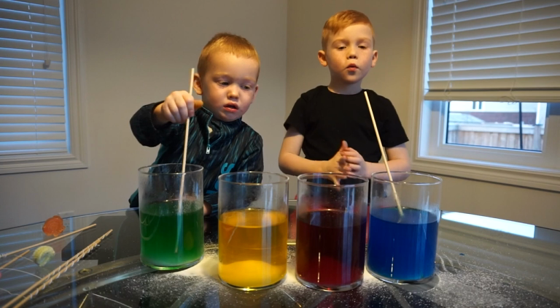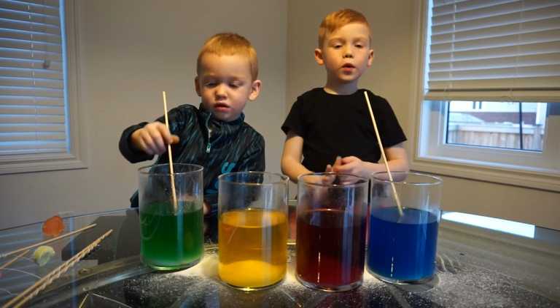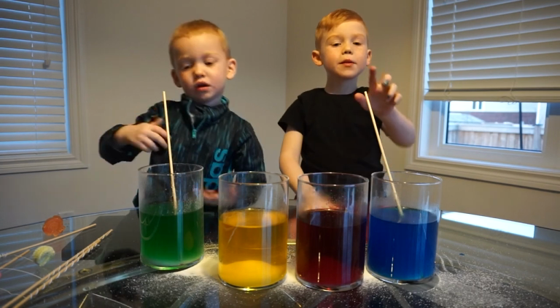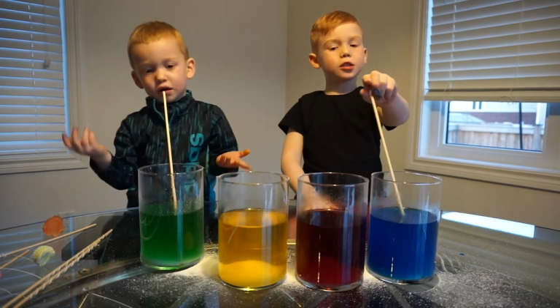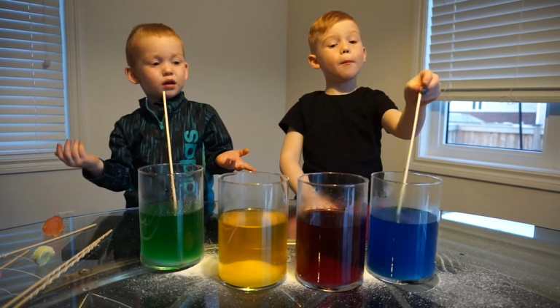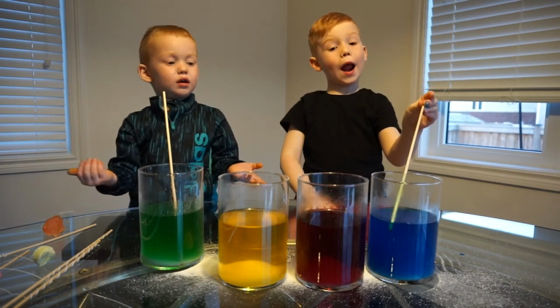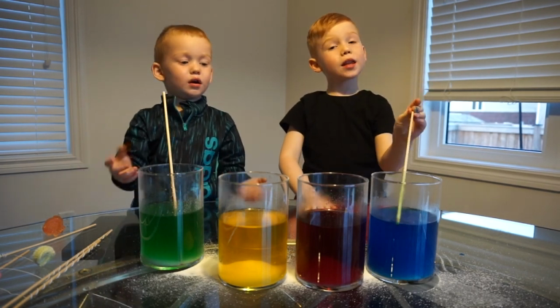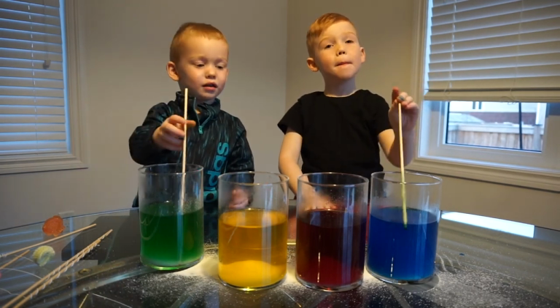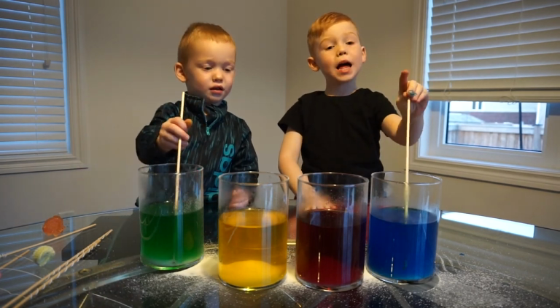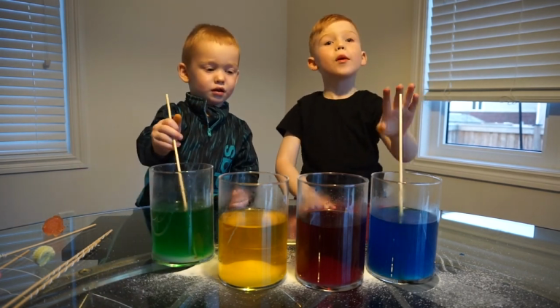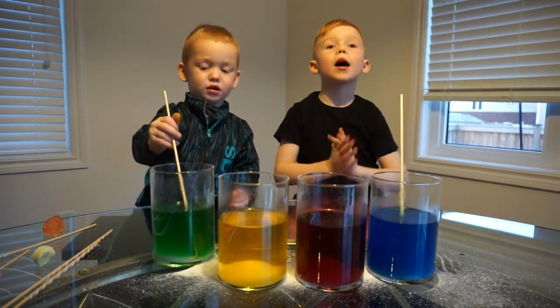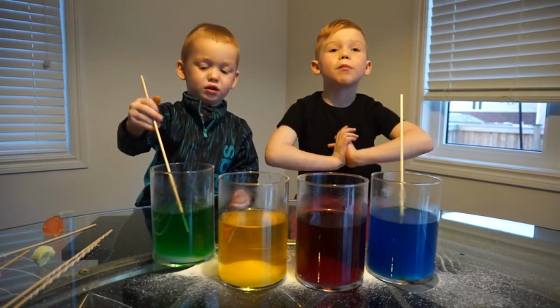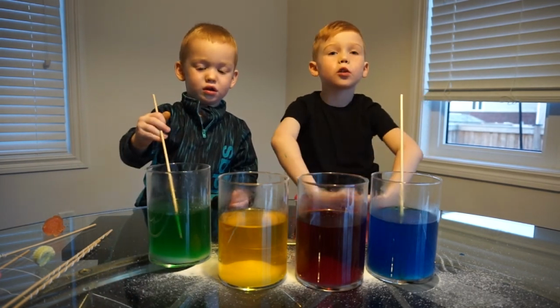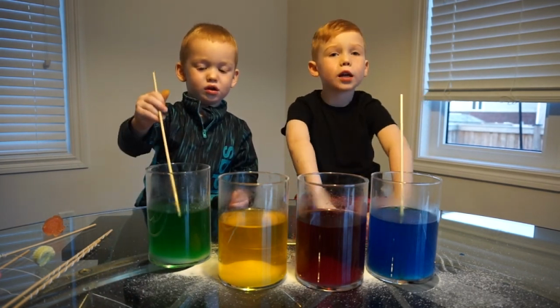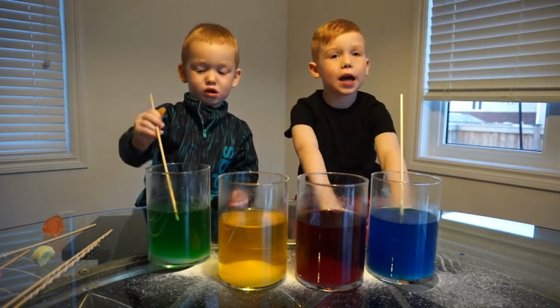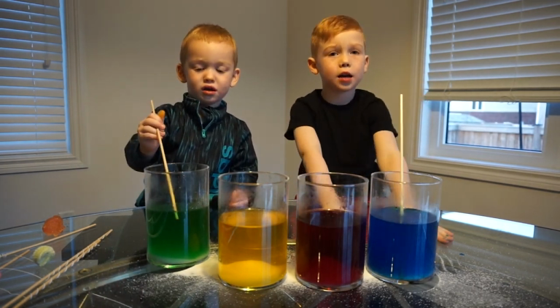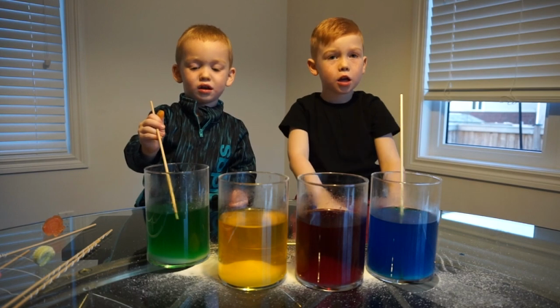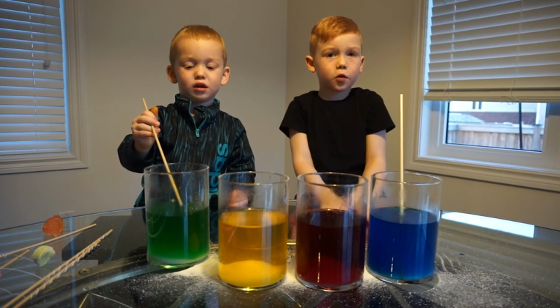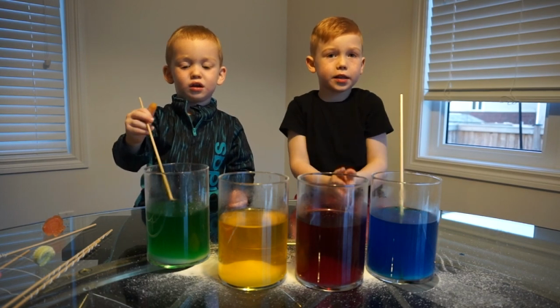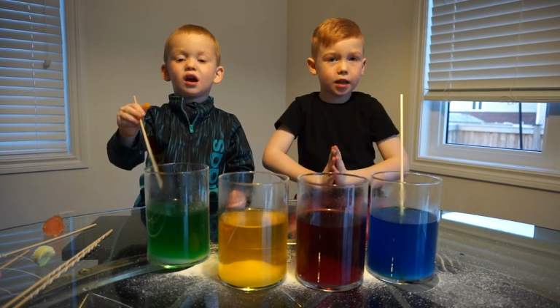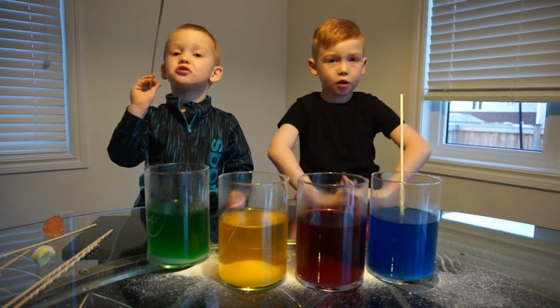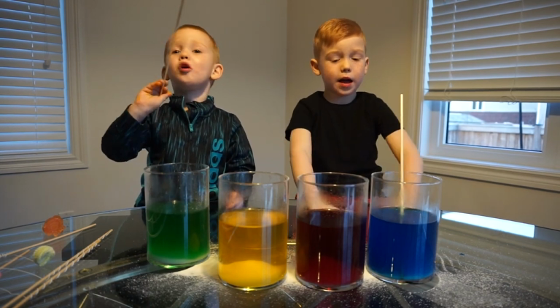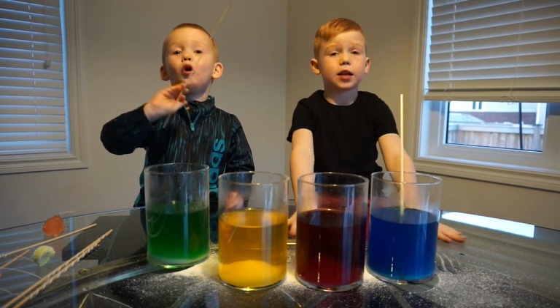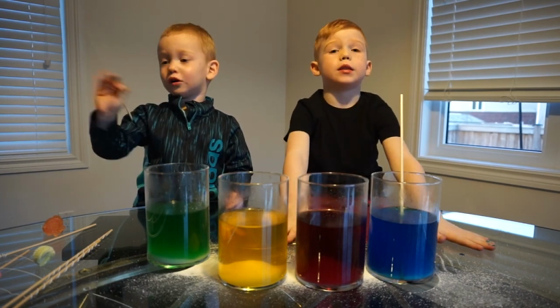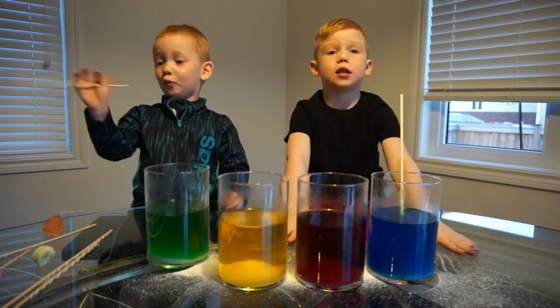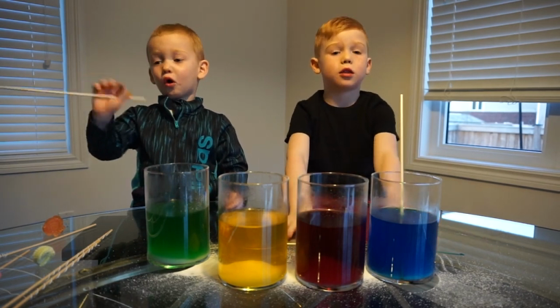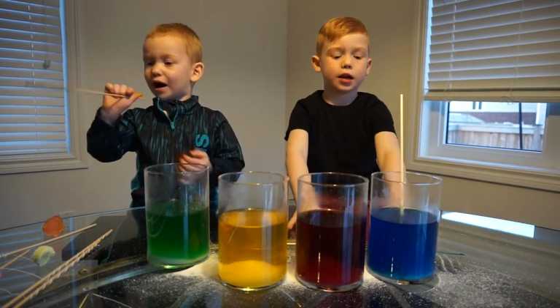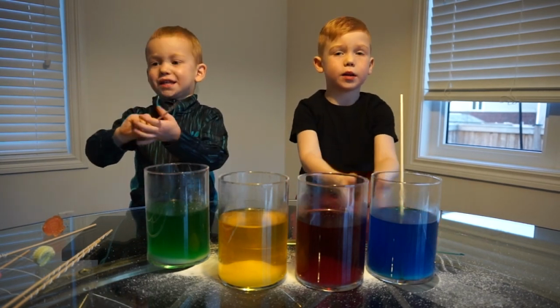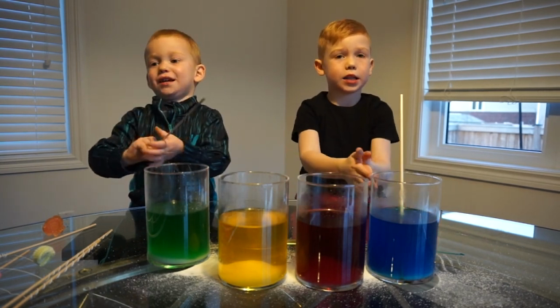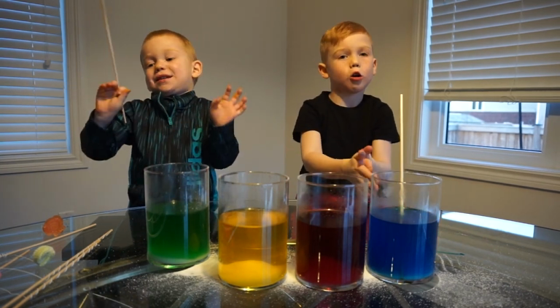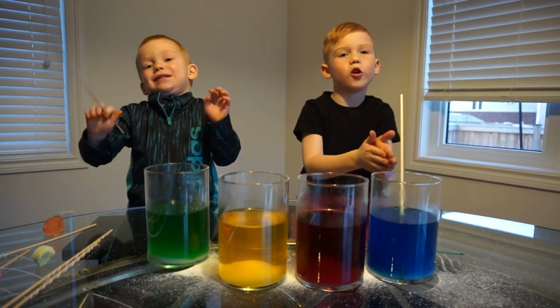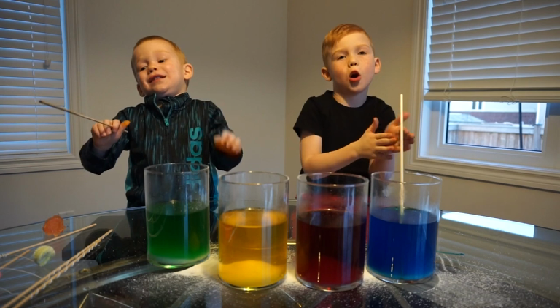We never measured the borax, but we put as much as we can until it doesn't dissolve anymore.